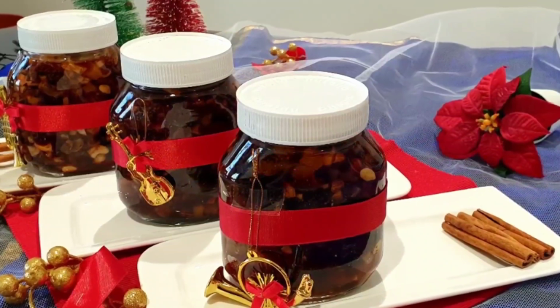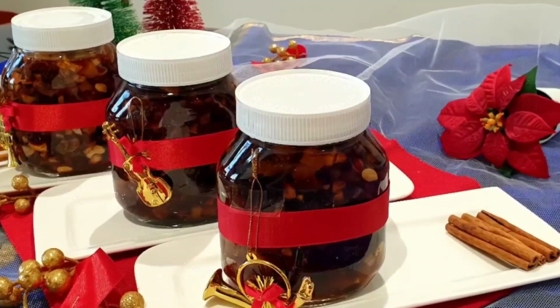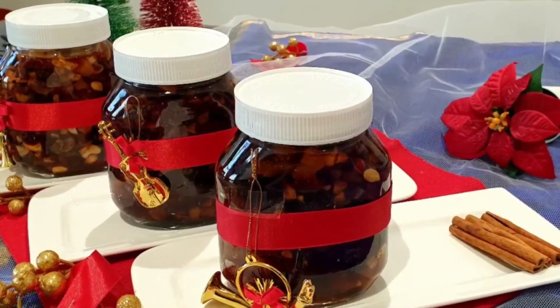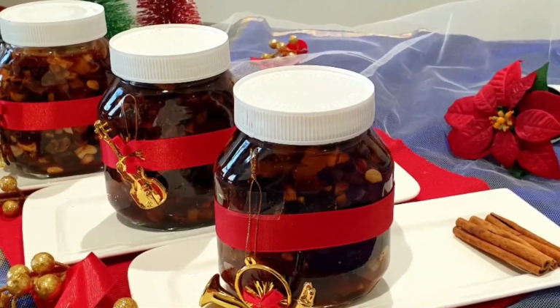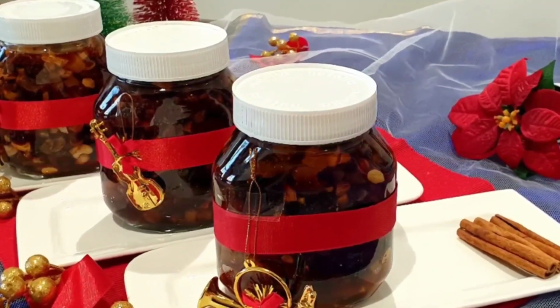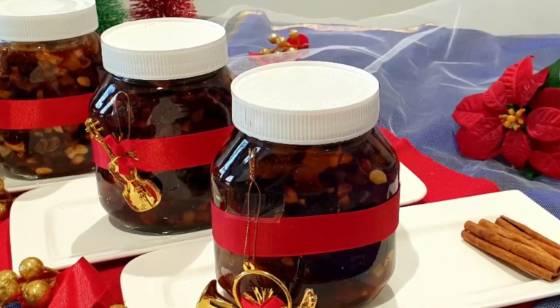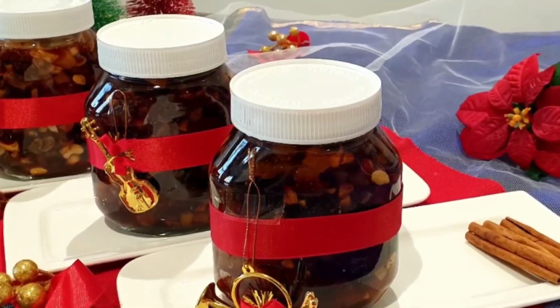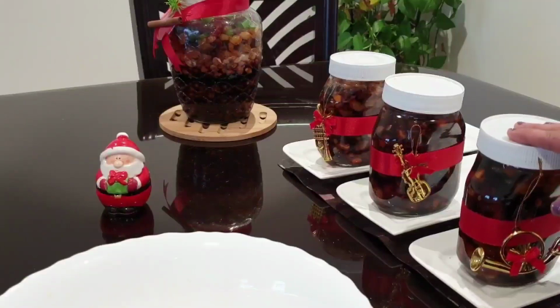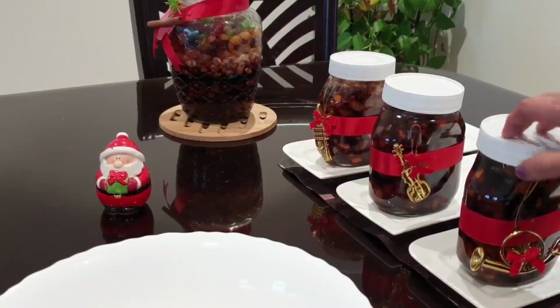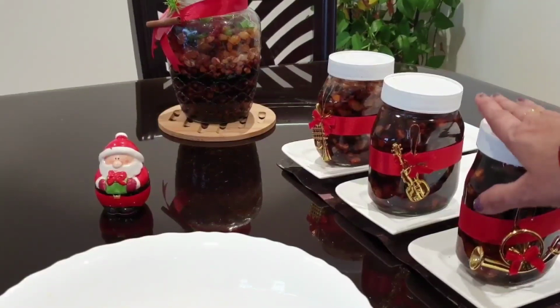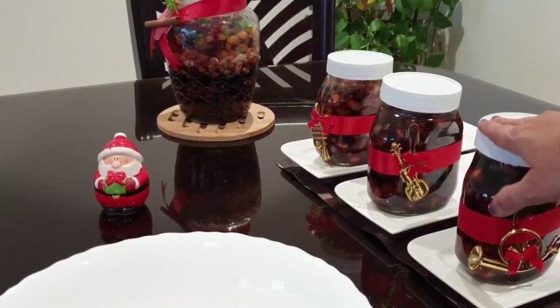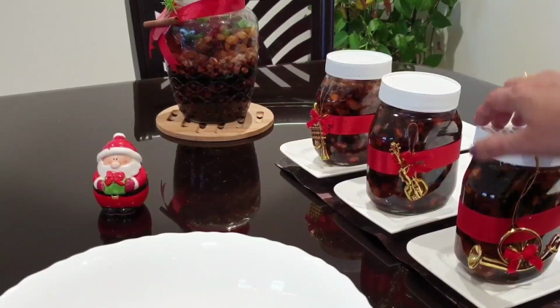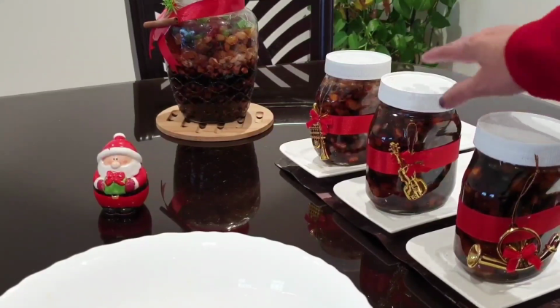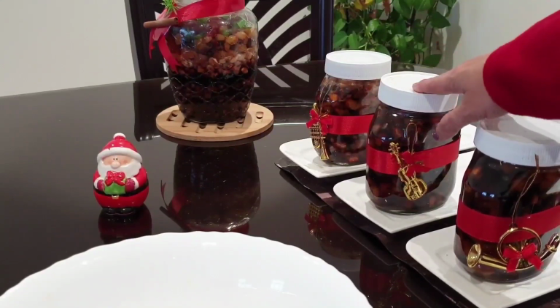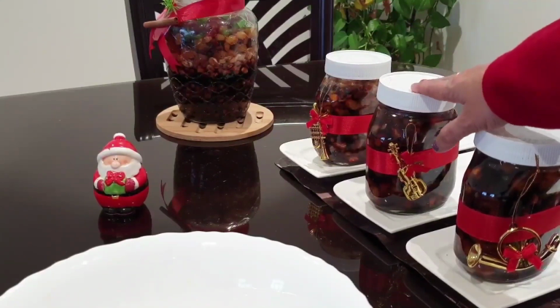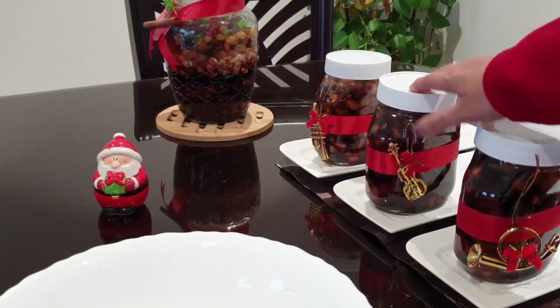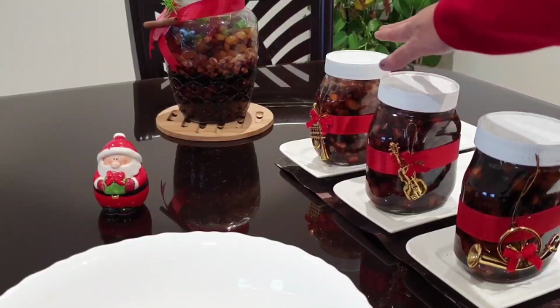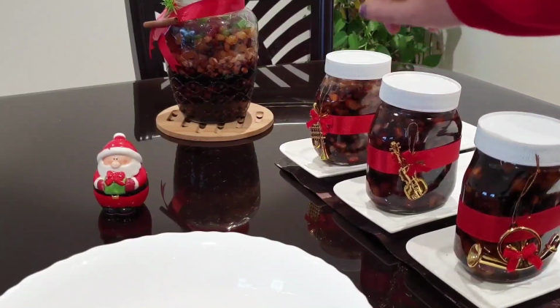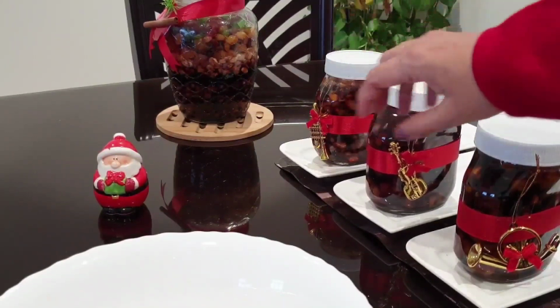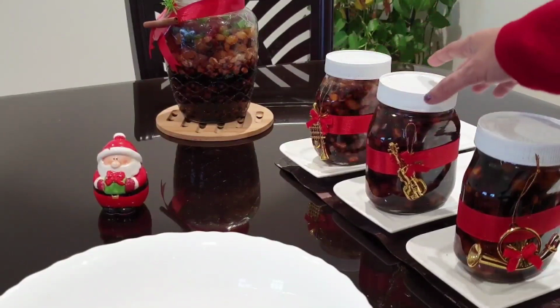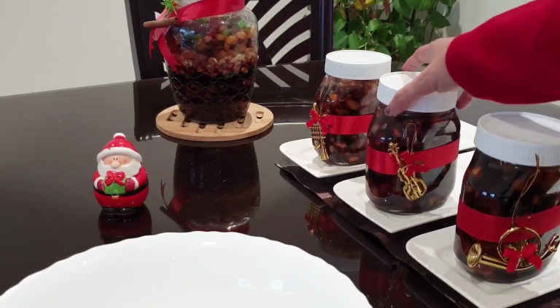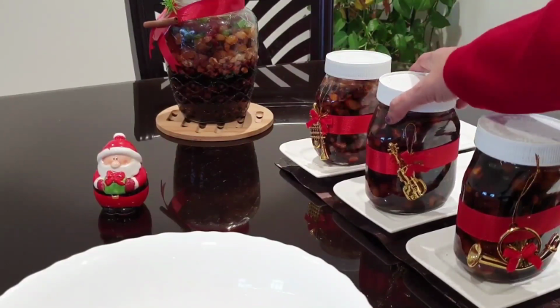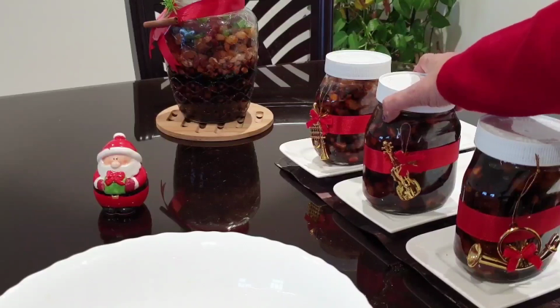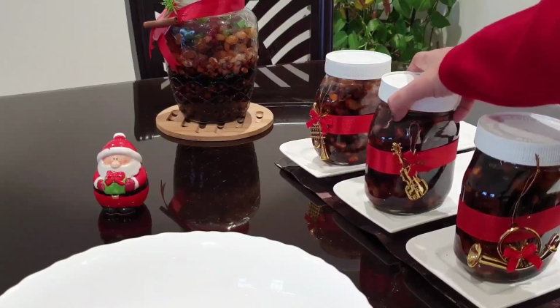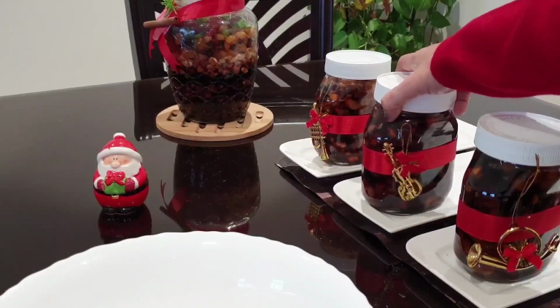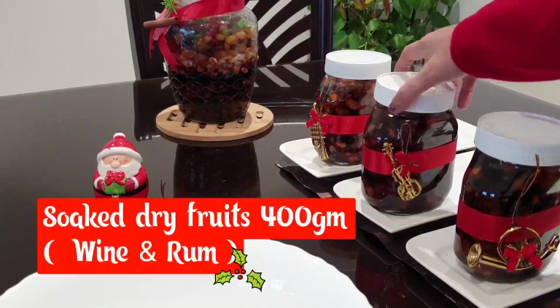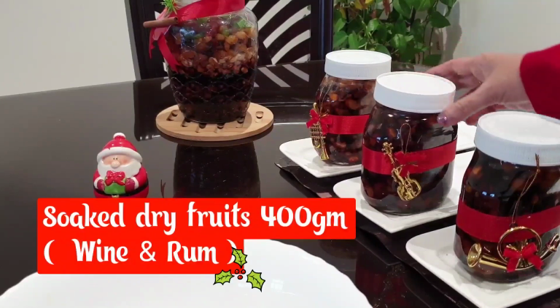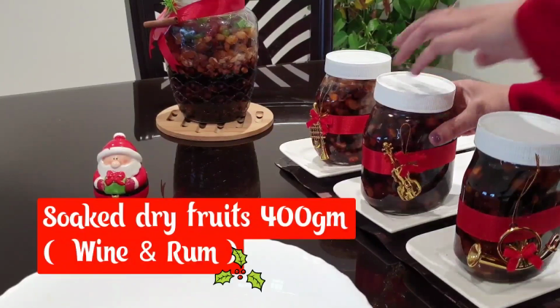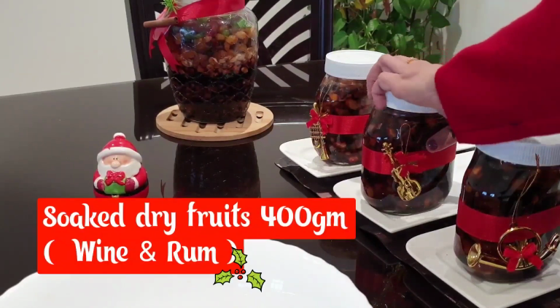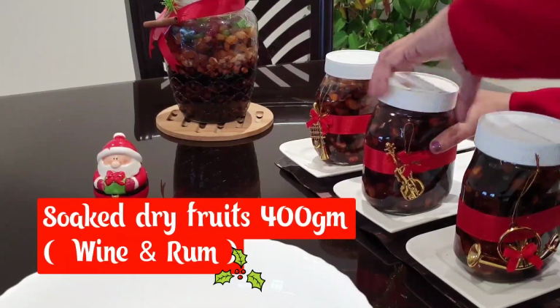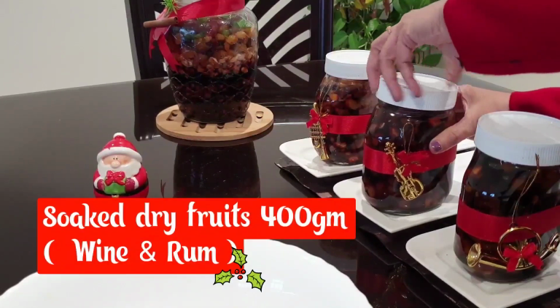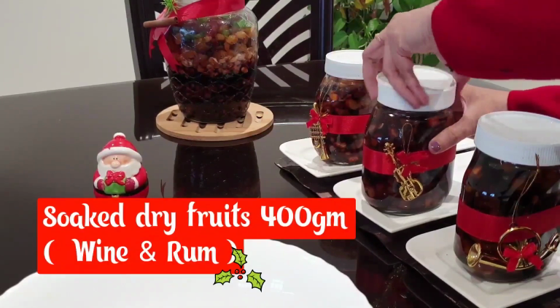Let's mix the dry fruits in the third variety: caramel, rum soaking, wine and rum soaking — that's the normal traditional soaking. Now I'm going to mix the dry fruits in the wine and dry fruits in the rum.